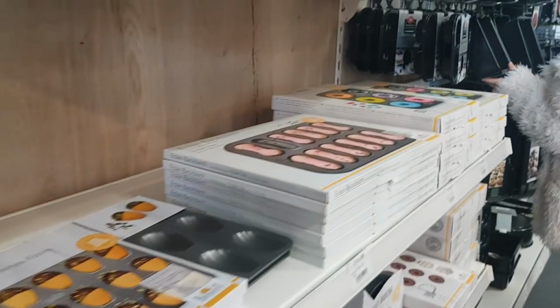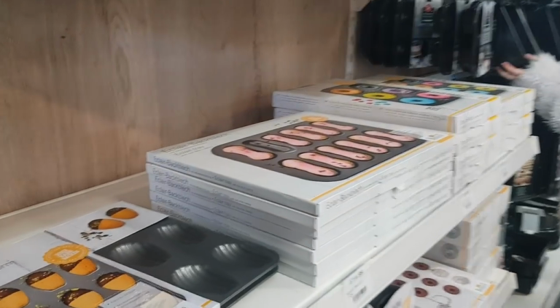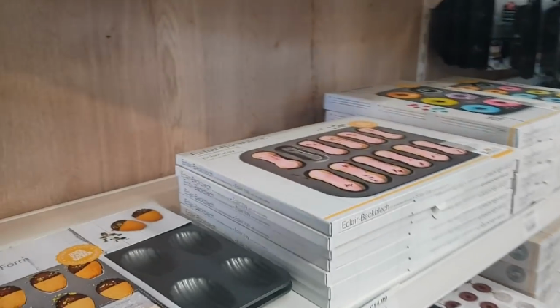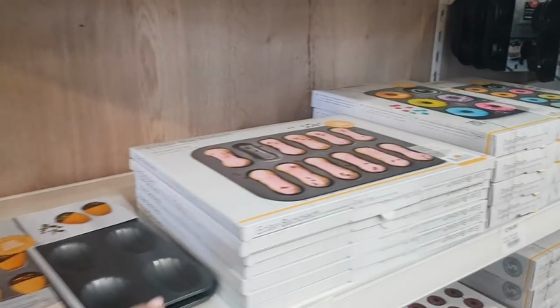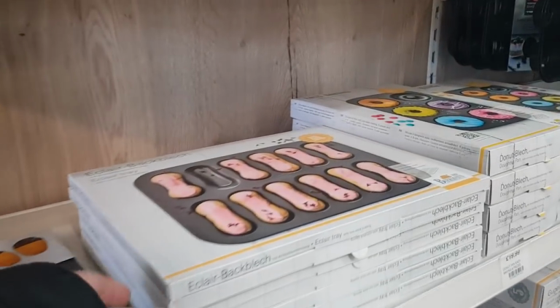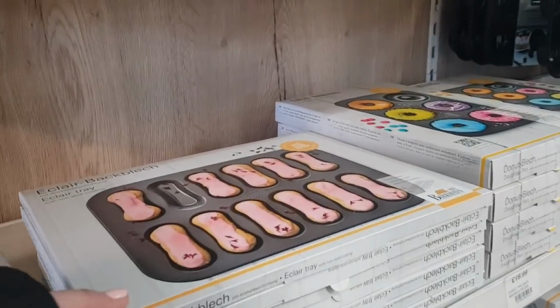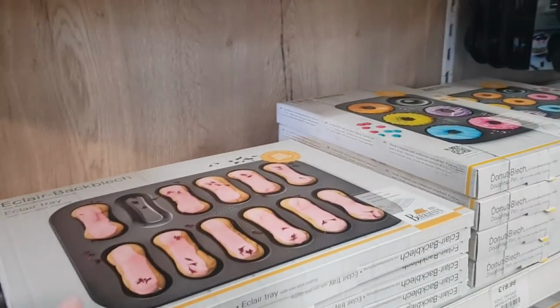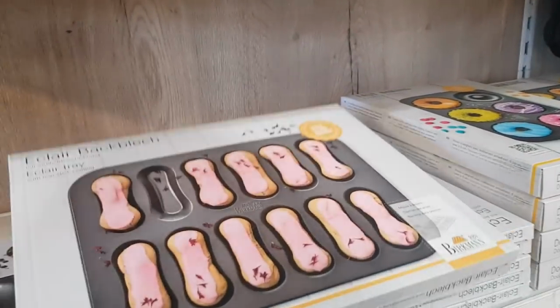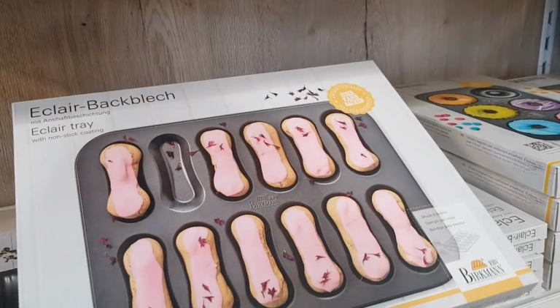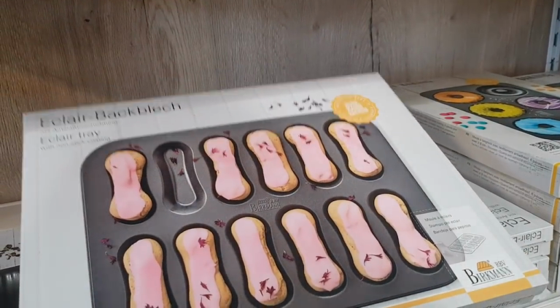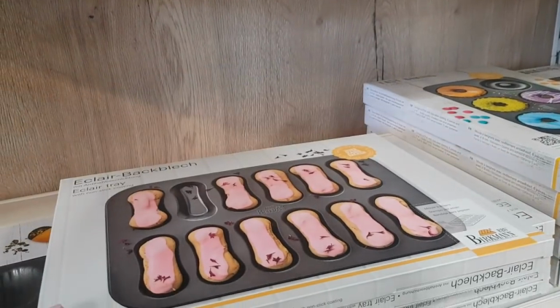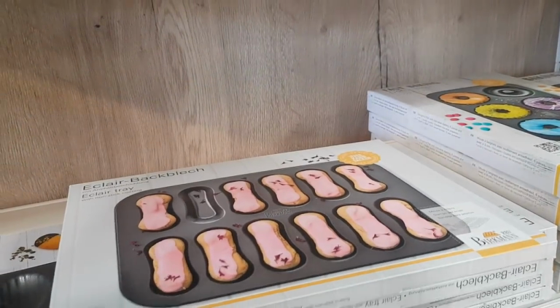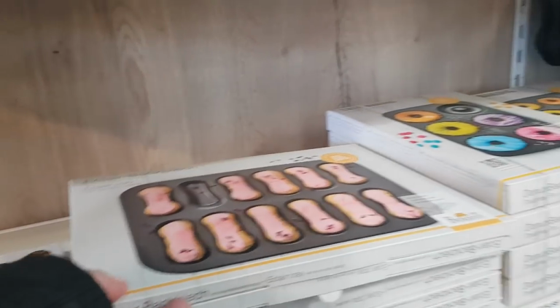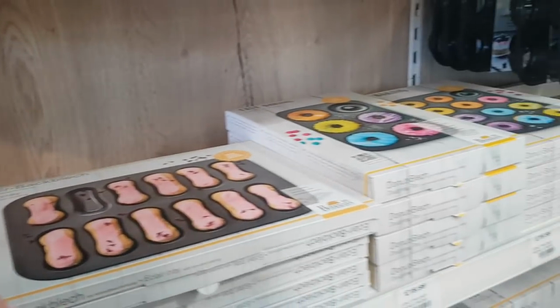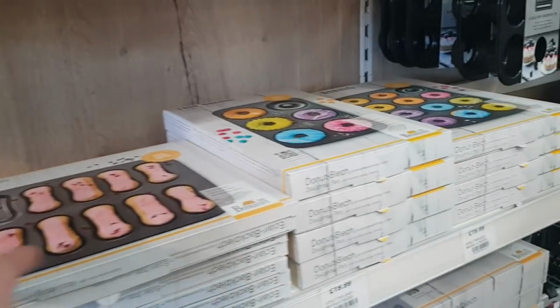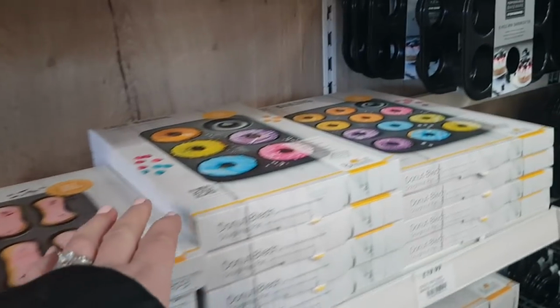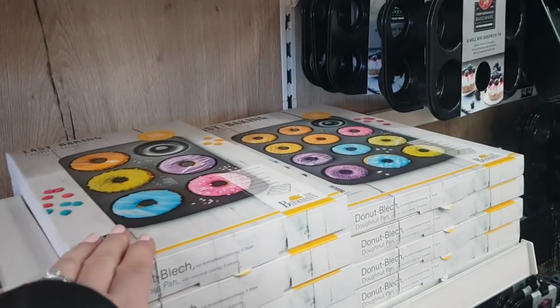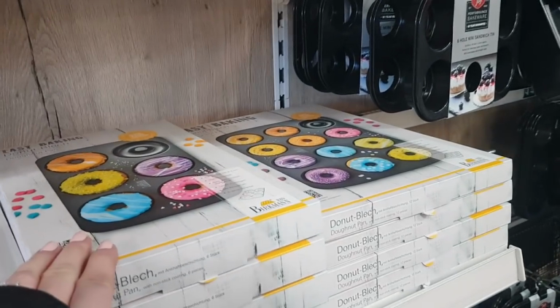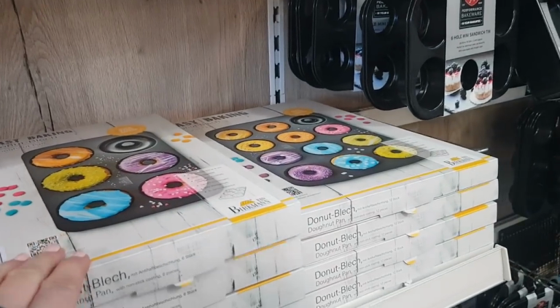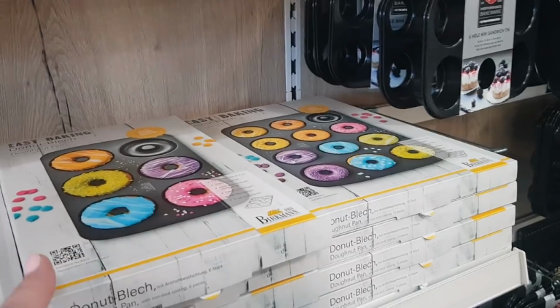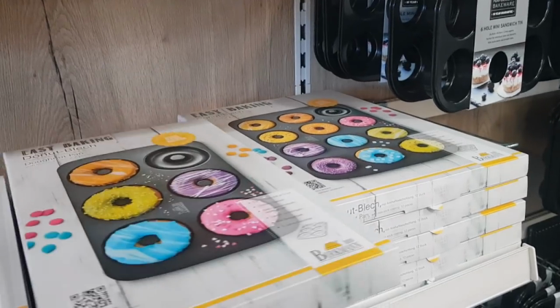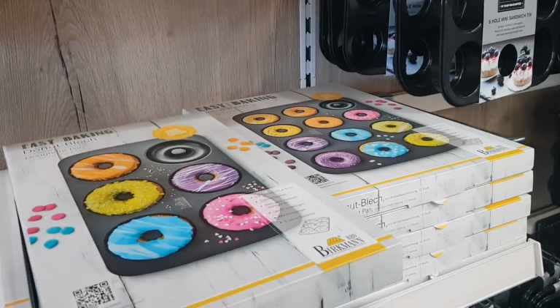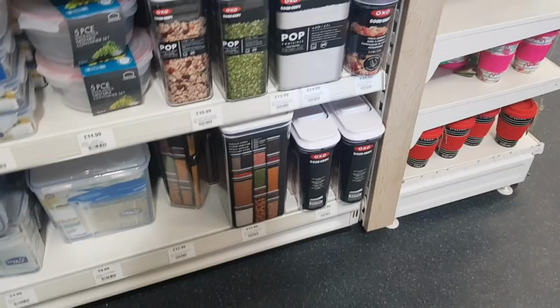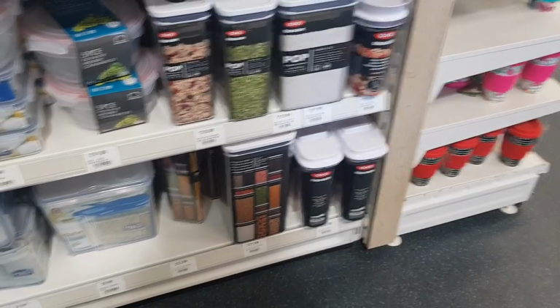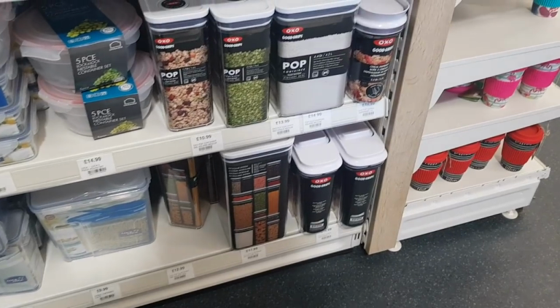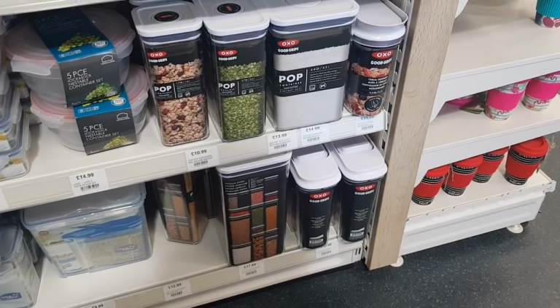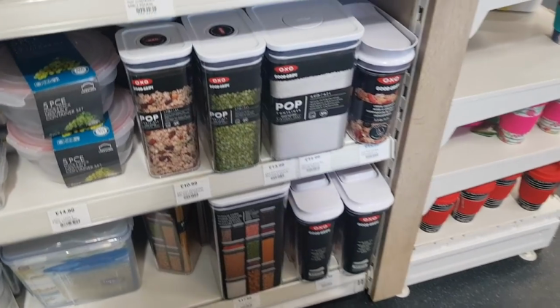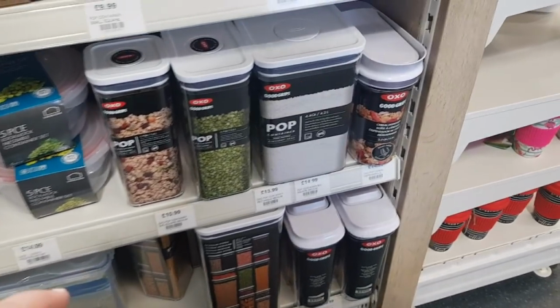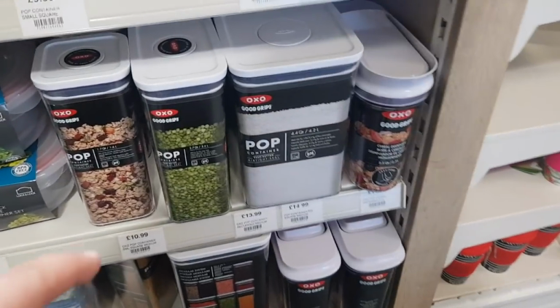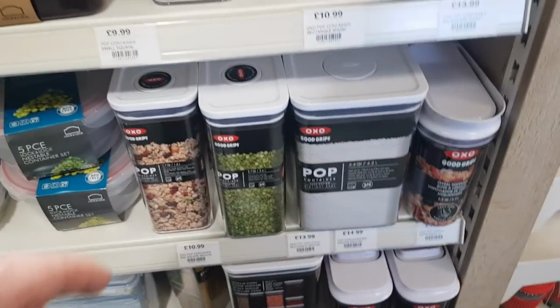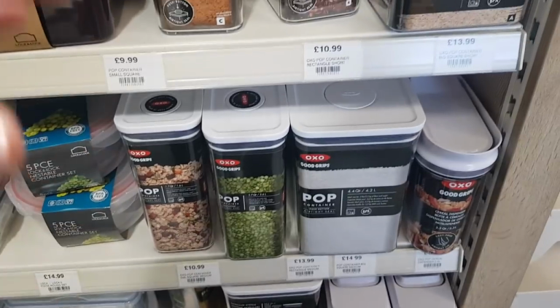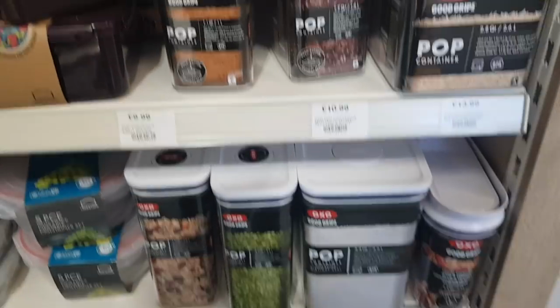We've also got some different trays. We've got some McLare baking trays here — they are £14.99. They've got some donut trays. Also they've got some of these Oxo pop containers.